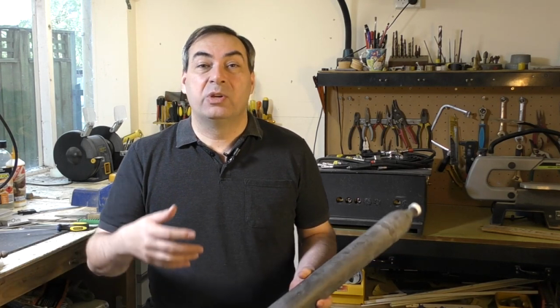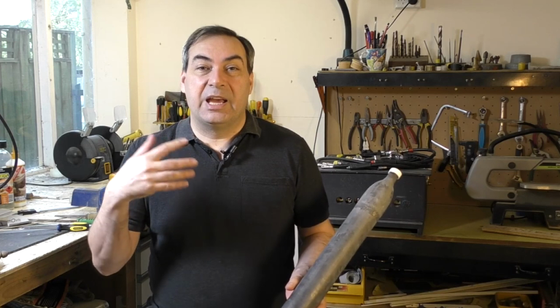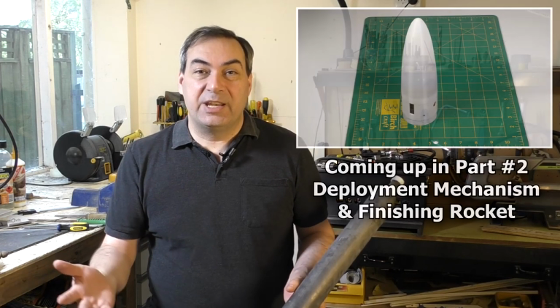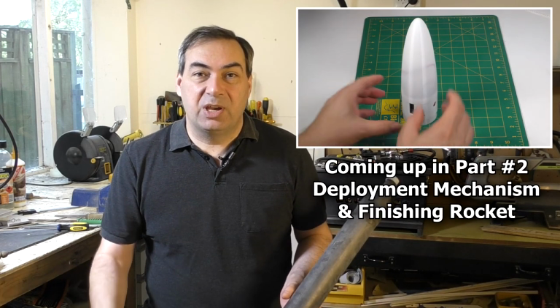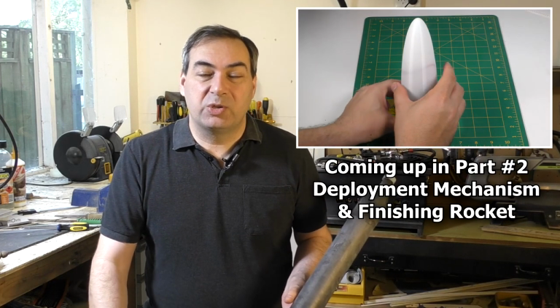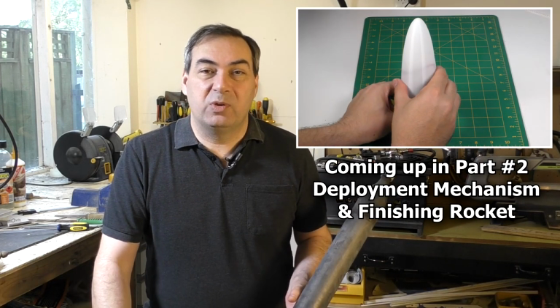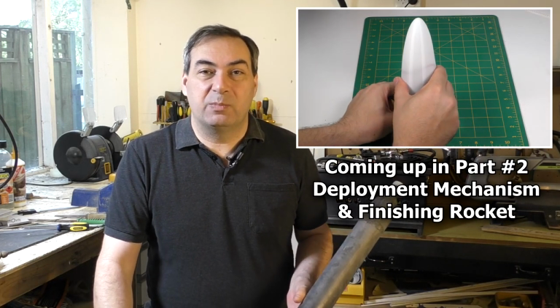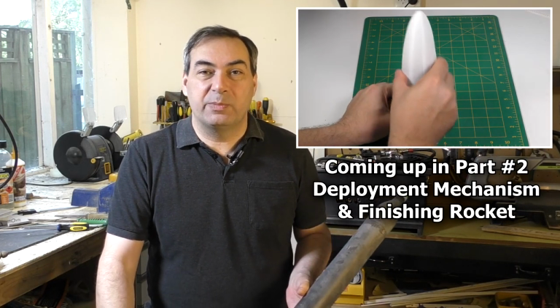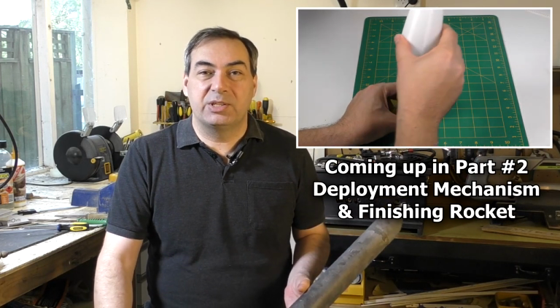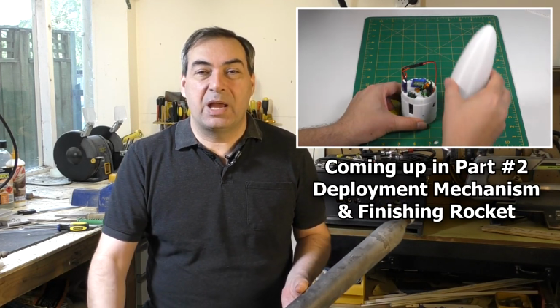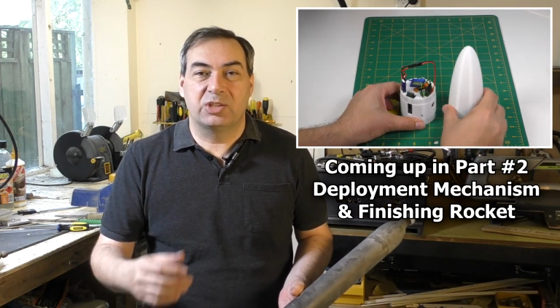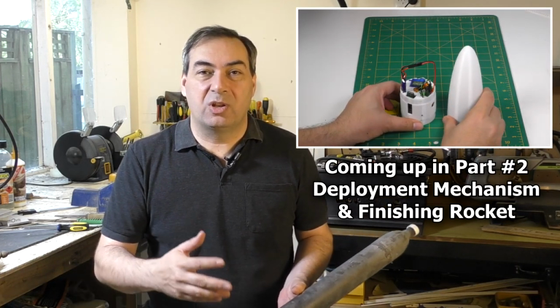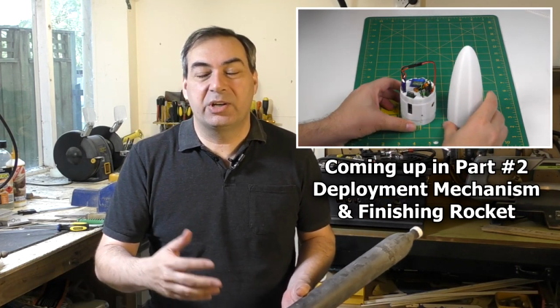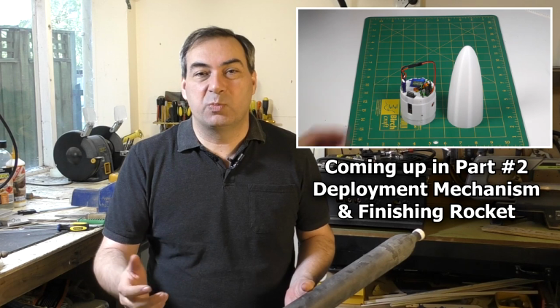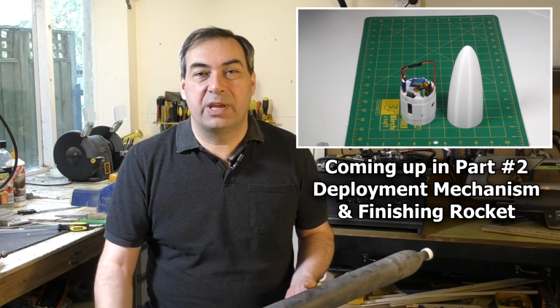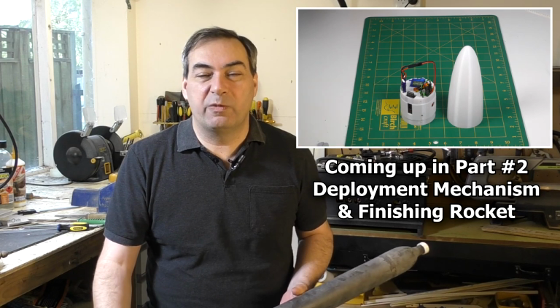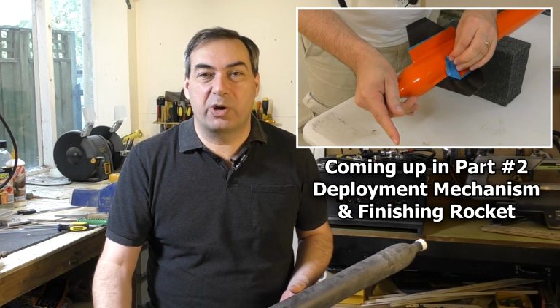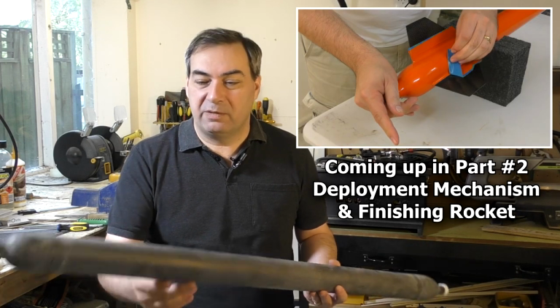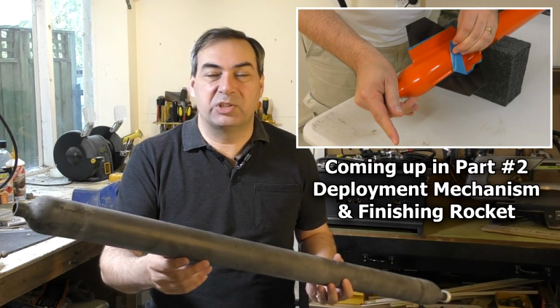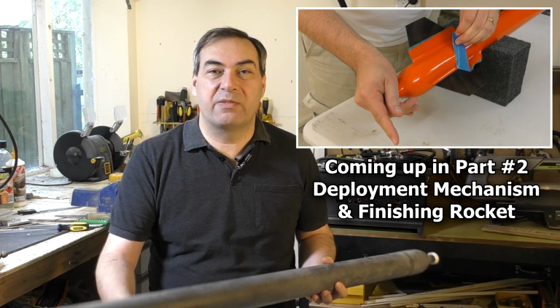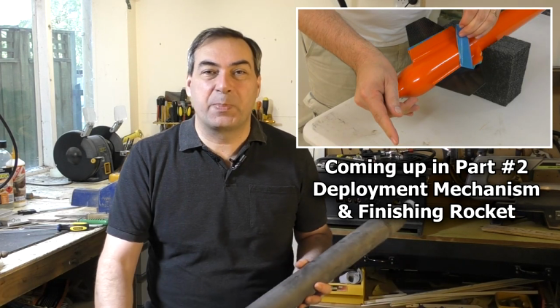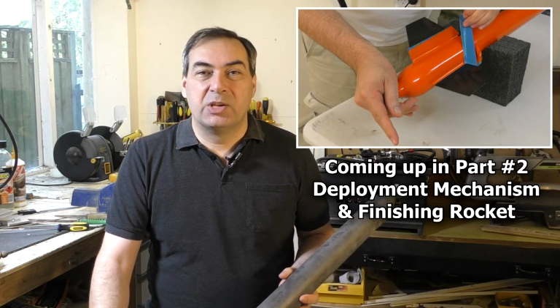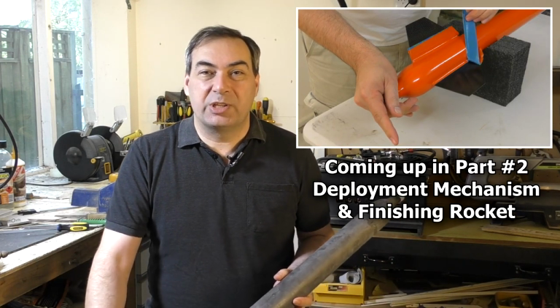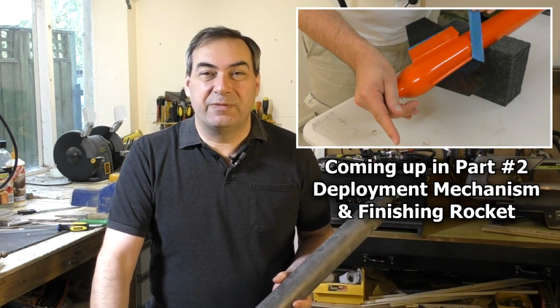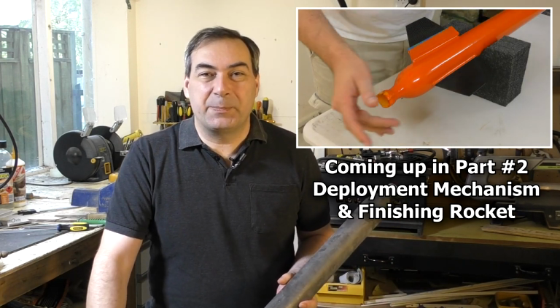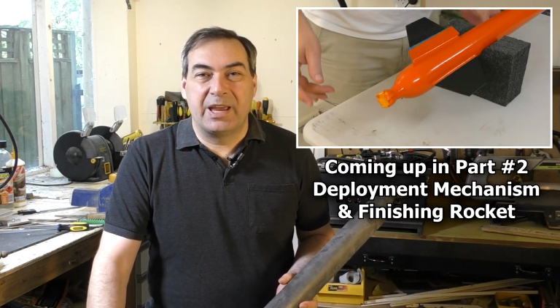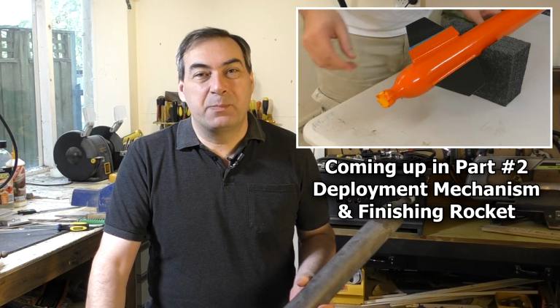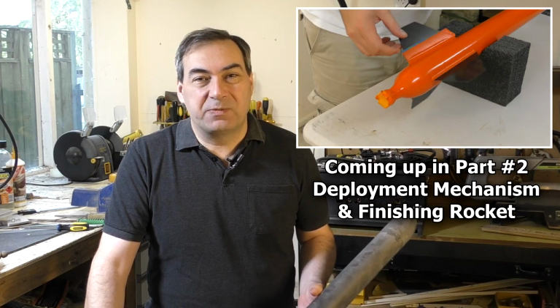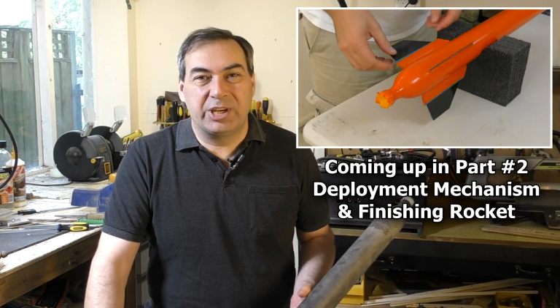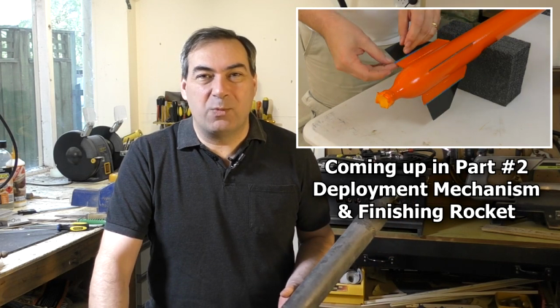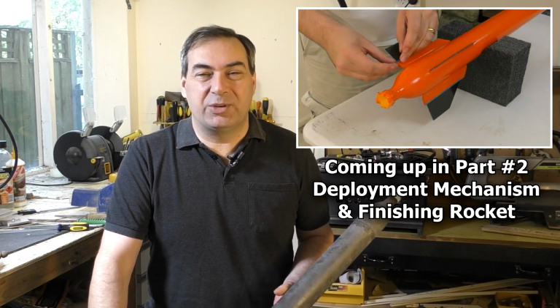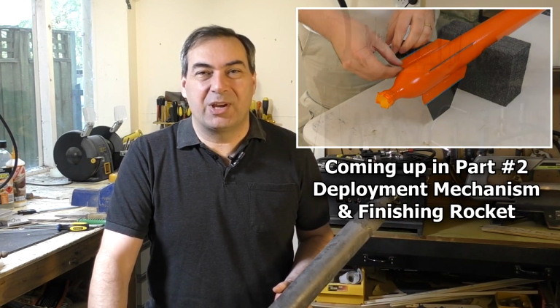In the next video, we're going to have a look at the deployment mechanism, which is a lot lighter and smaller than what we've made previously for this size airframe. Stay tuned for that. Thanks for watching and we'll see you next time.